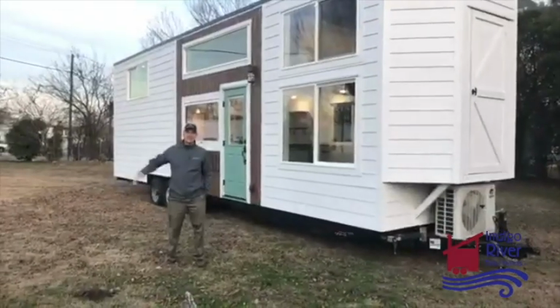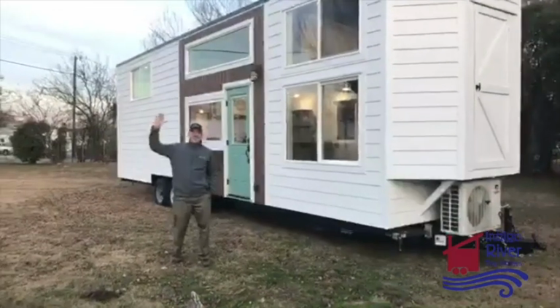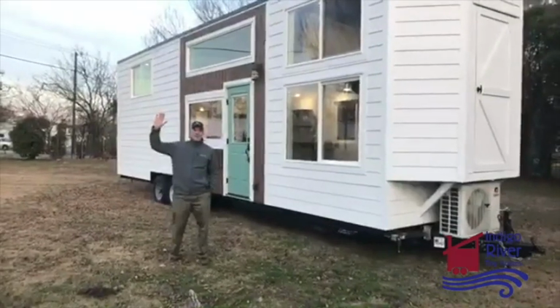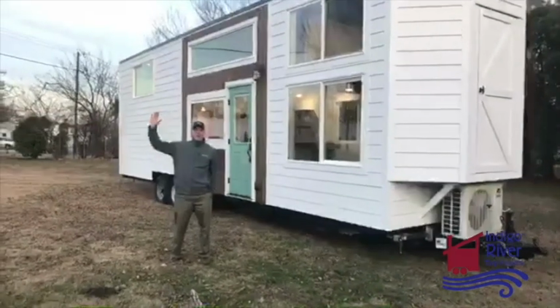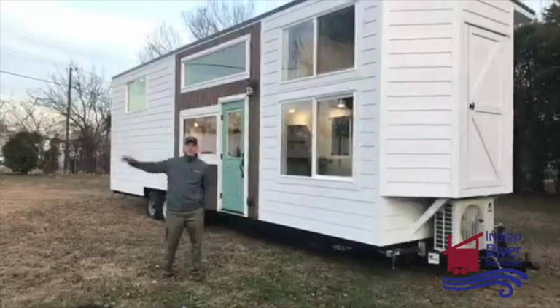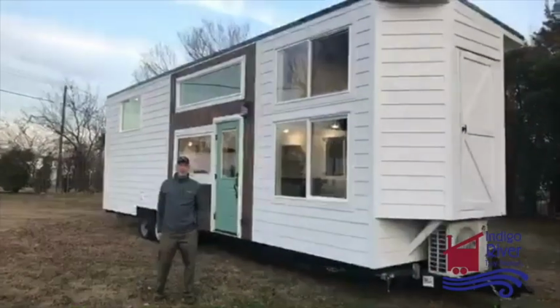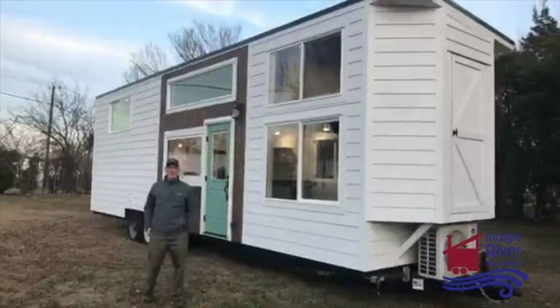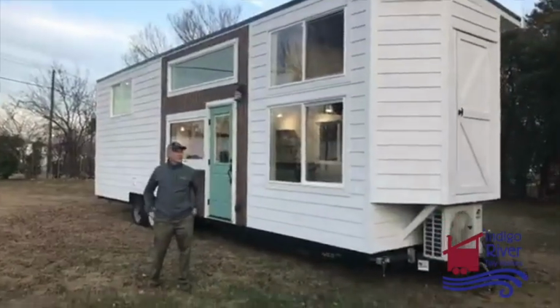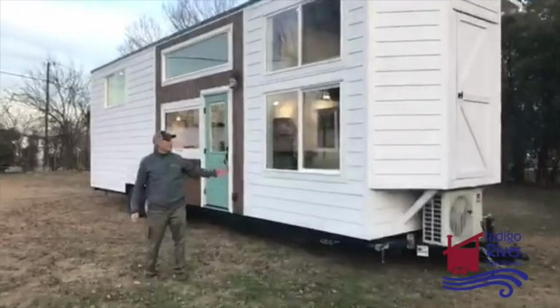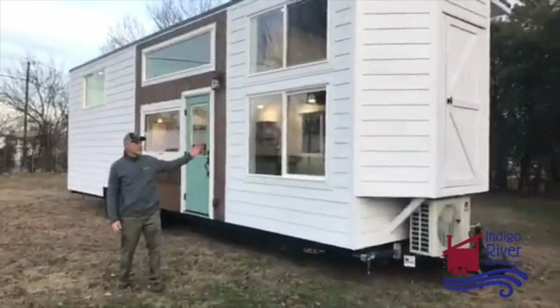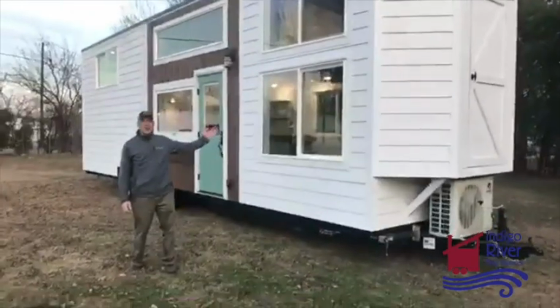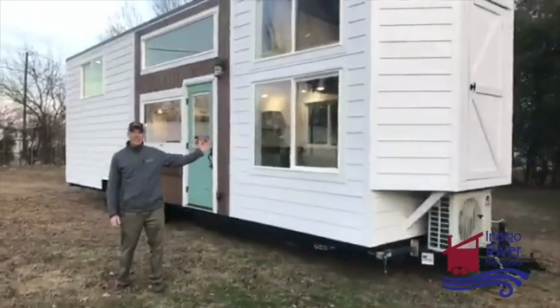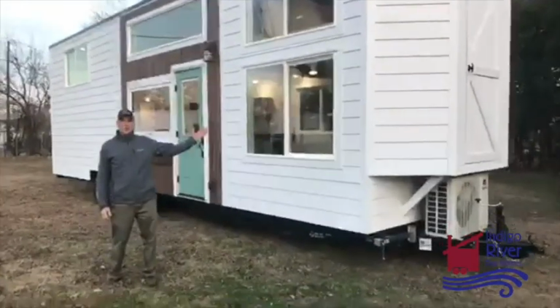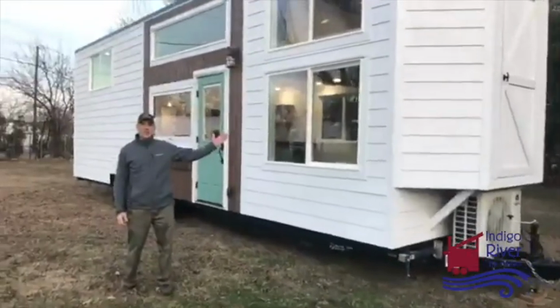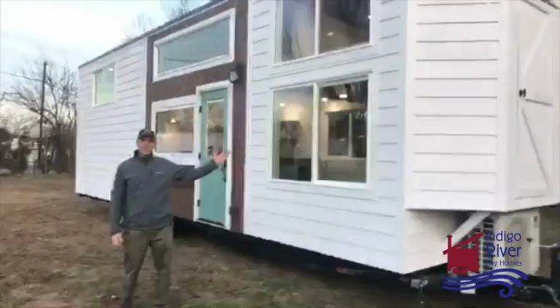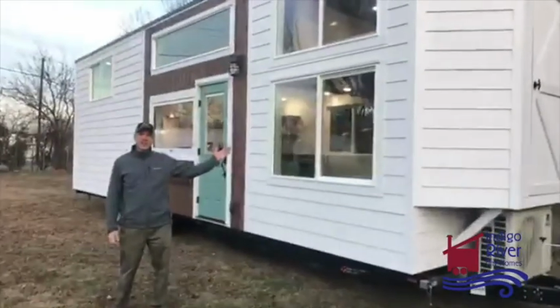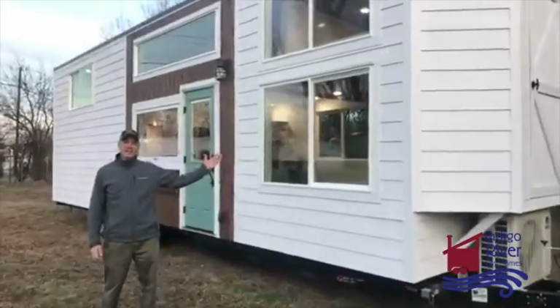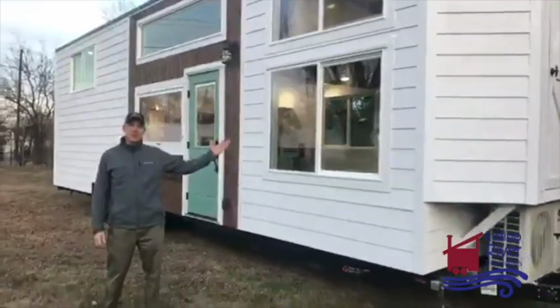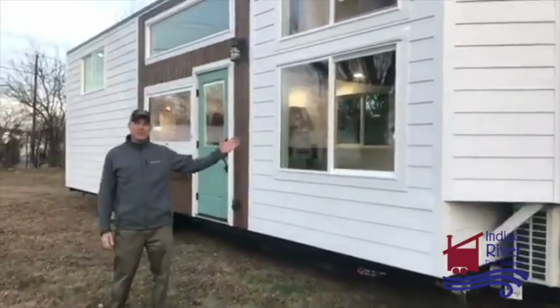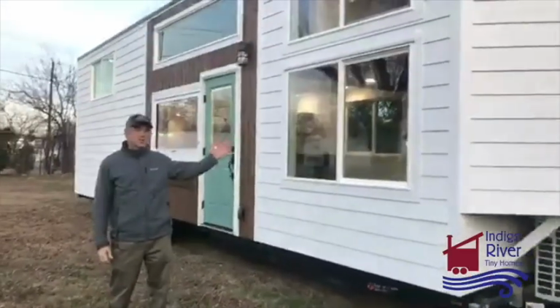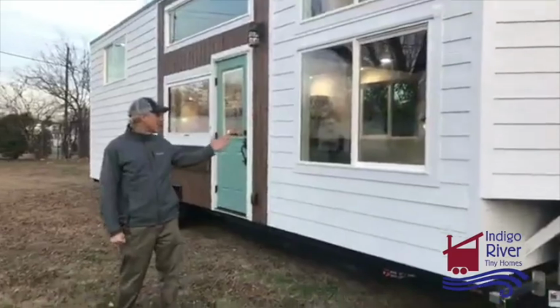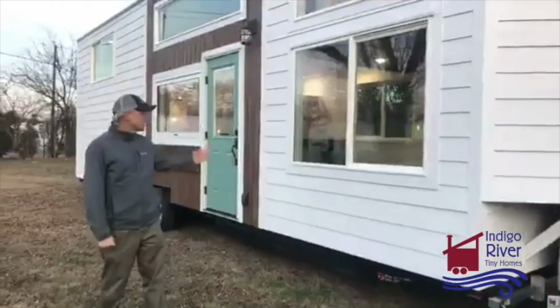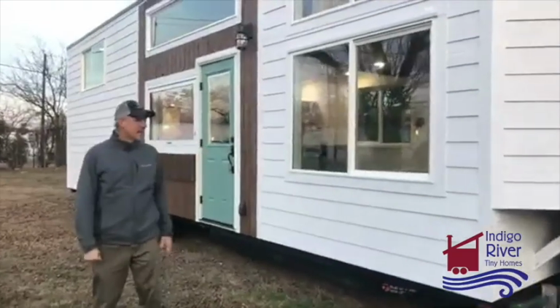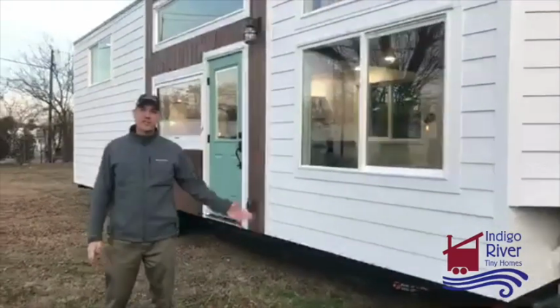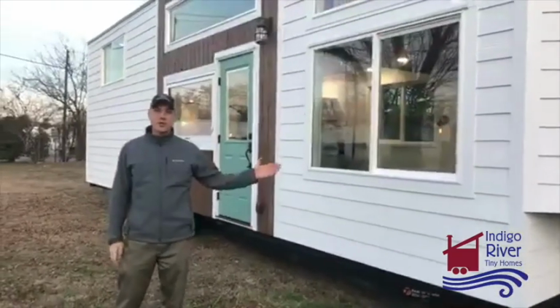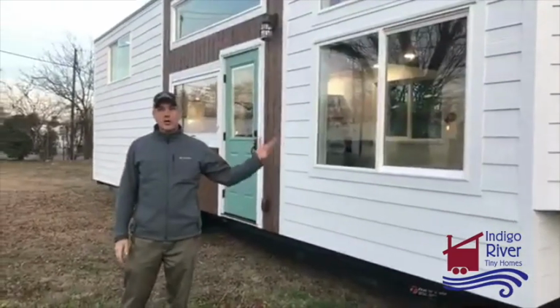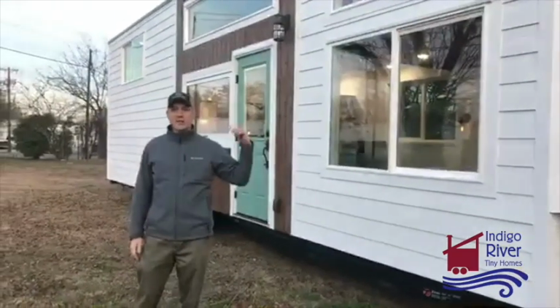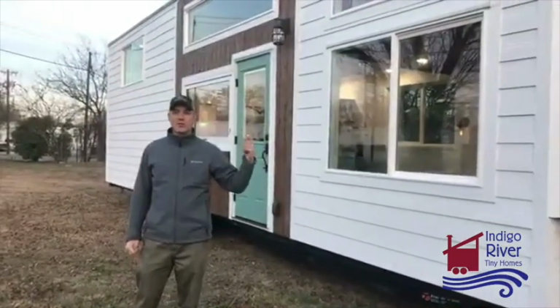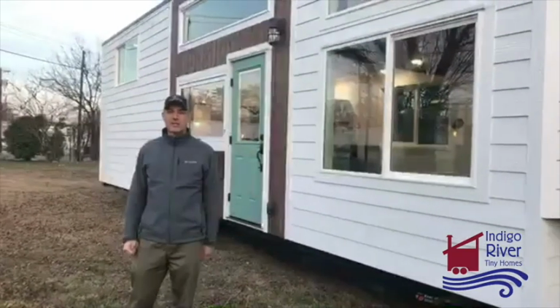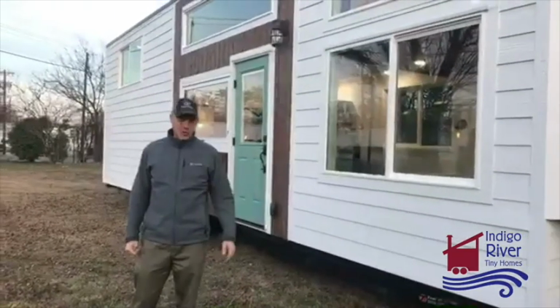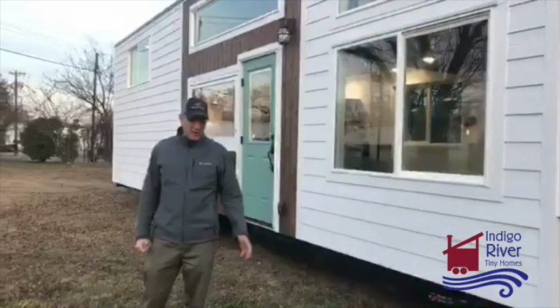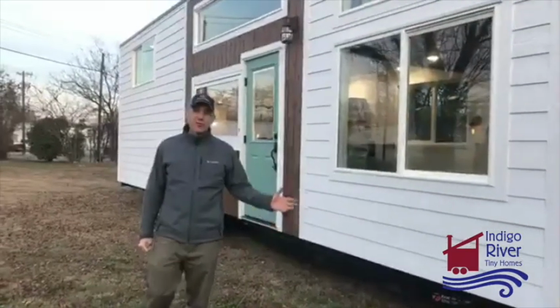Hey everybody, it's Peter from Indigo River Tiny Homes. We're here in front of our latest homes that are getting delivered up to Lake Dallas tomorrow. This is the Homesteader Deluxe, and we're just going to do a quick walk around and walk through for you and show you all the features.